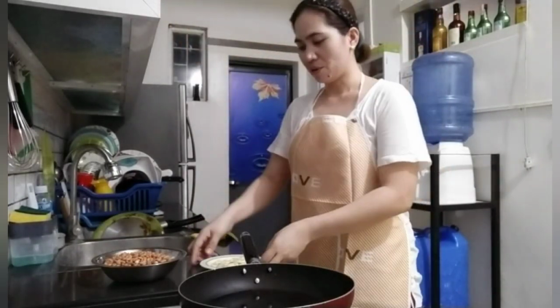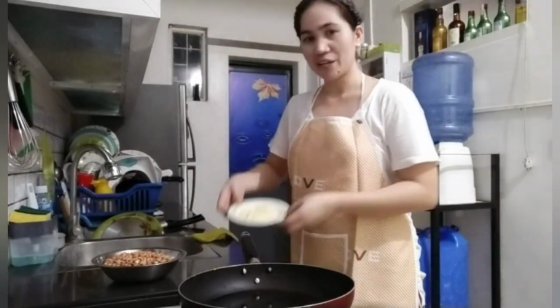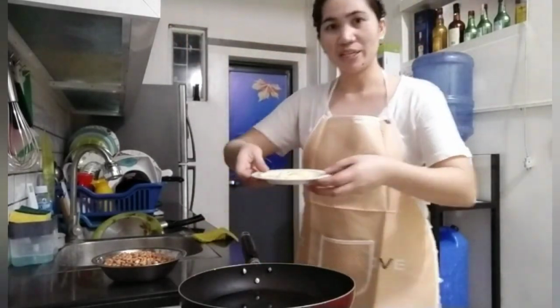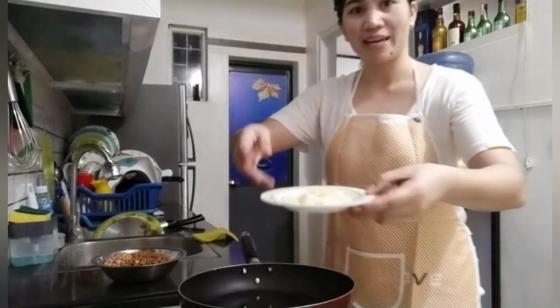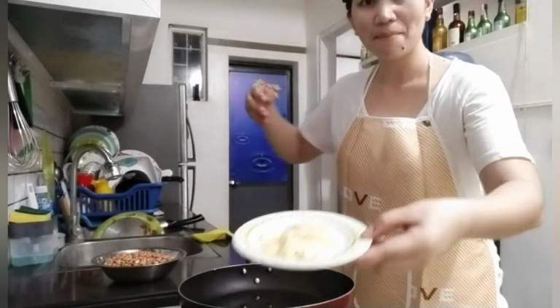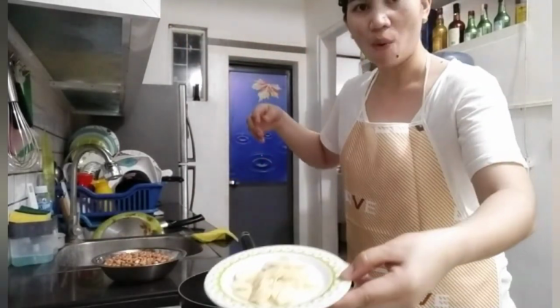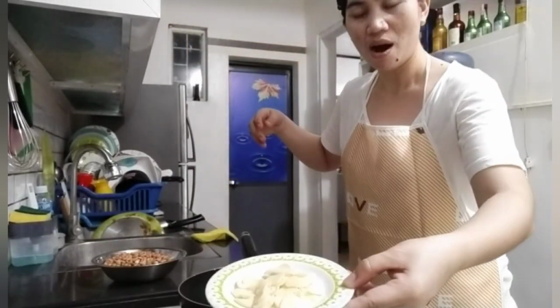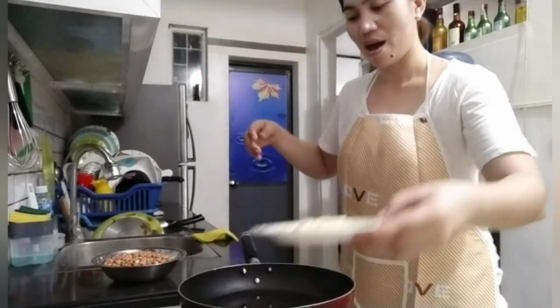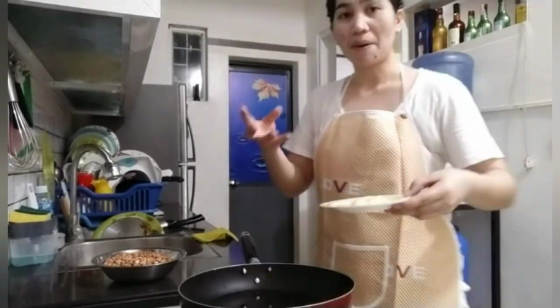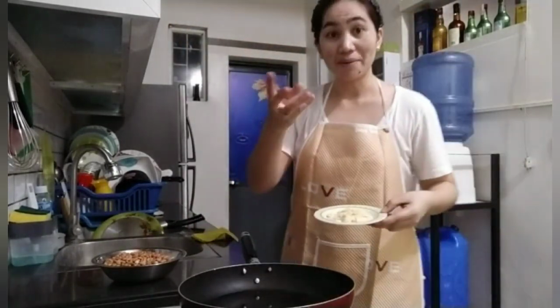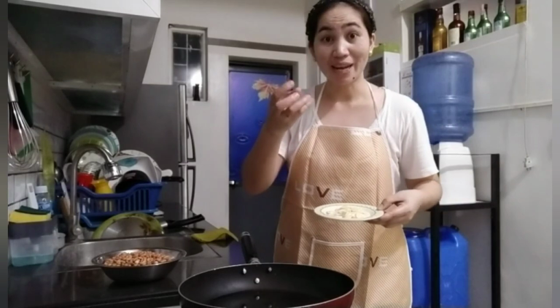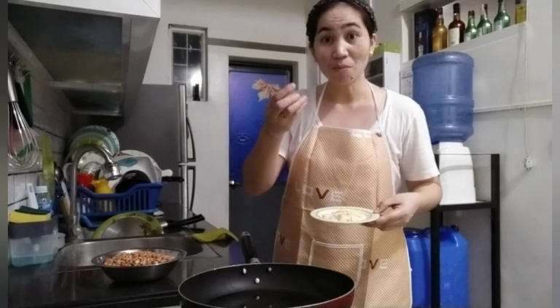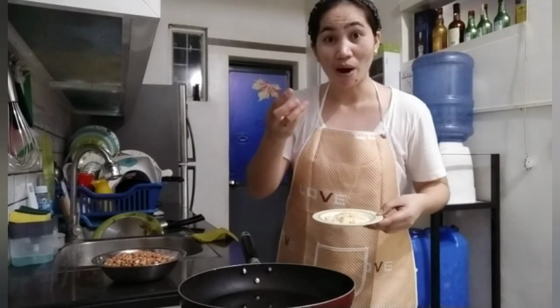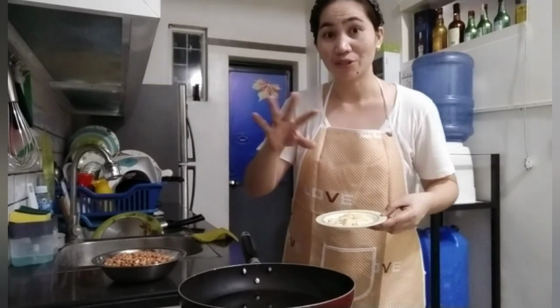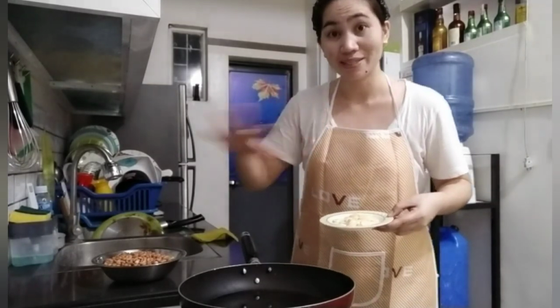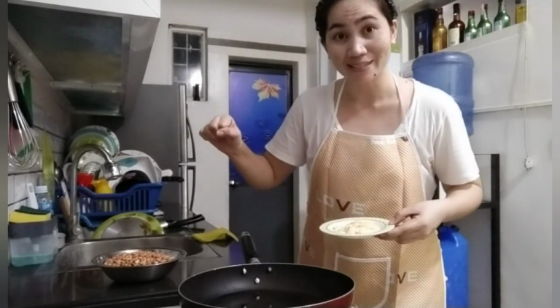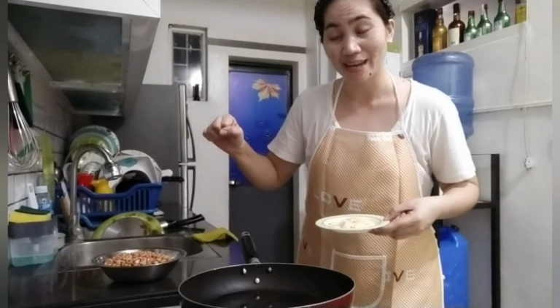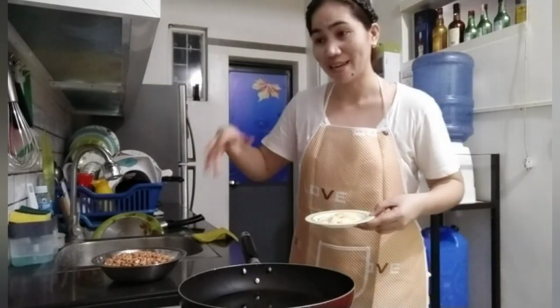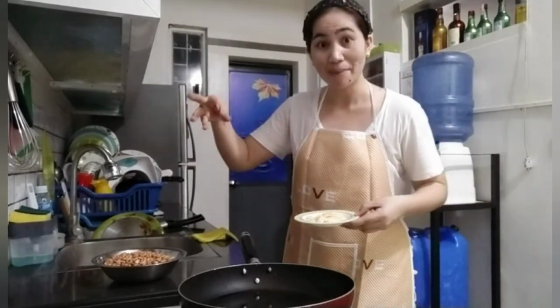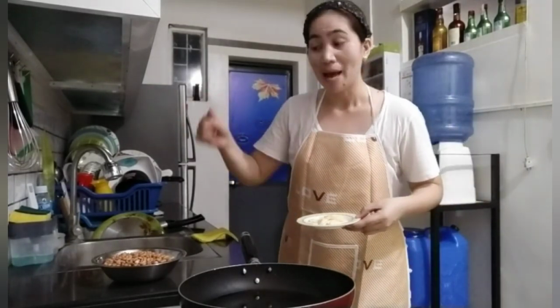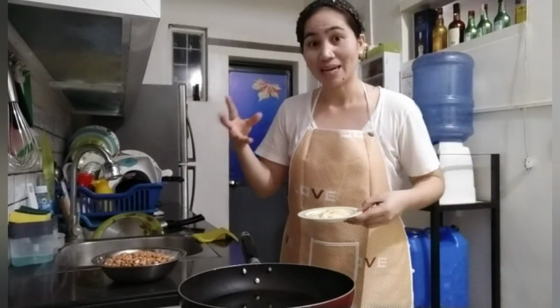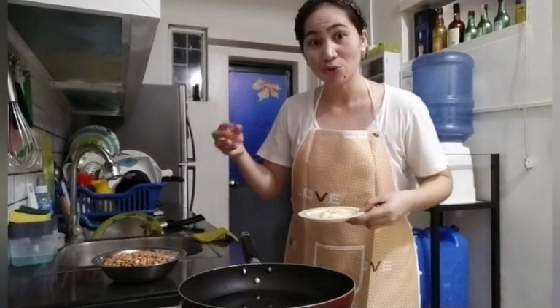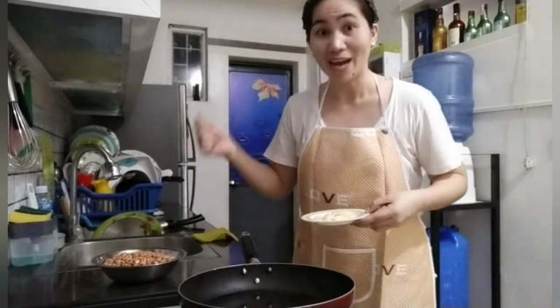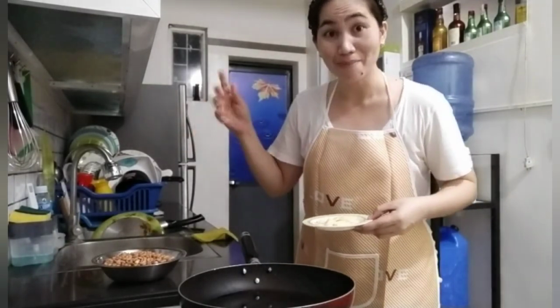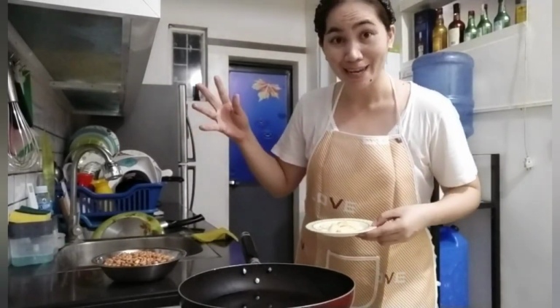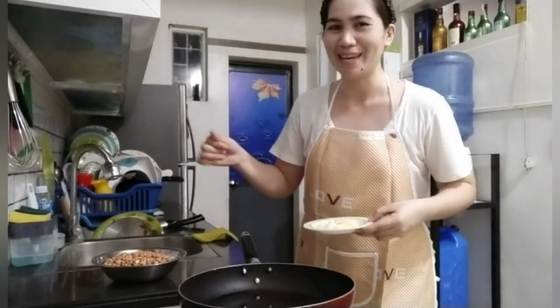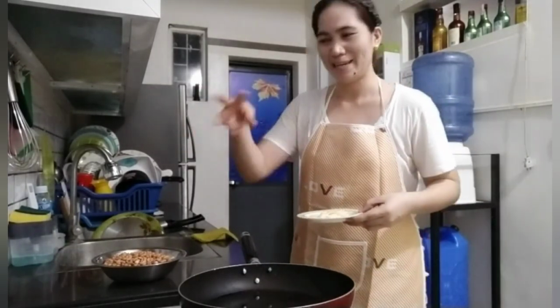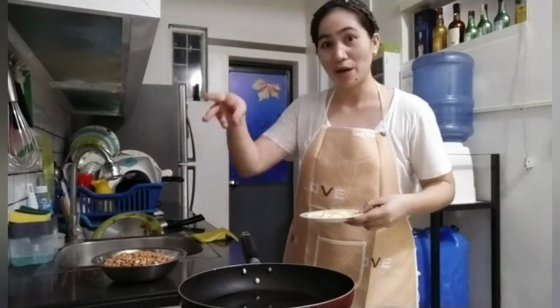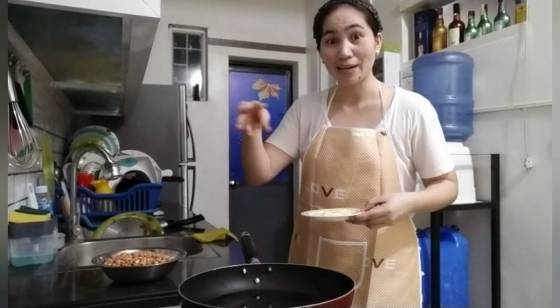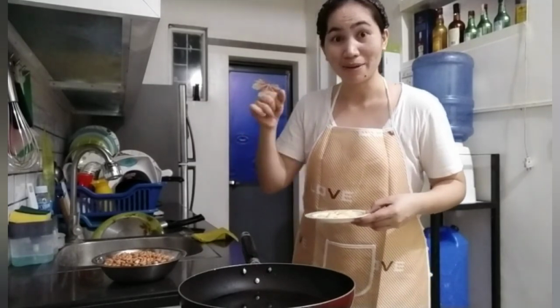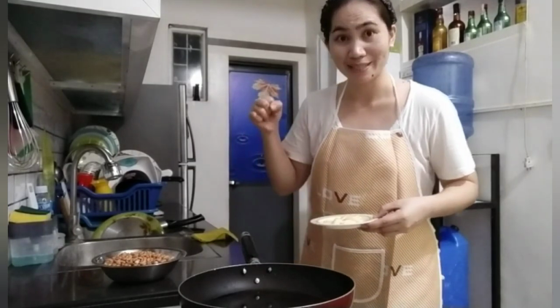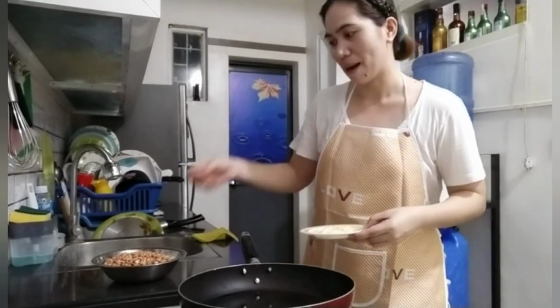Meron tayo dito yung in-slice na bawang. Ipaprito muna natin yung bawang, tapos i-set aside natin. Dahil mamaya, pag naluto na yung ating mani, ilalagay naman natin sa ibaba.